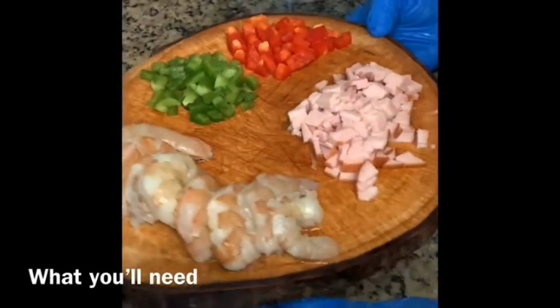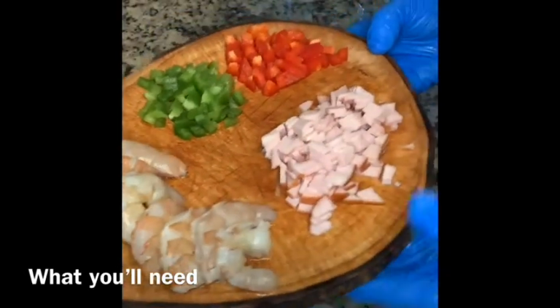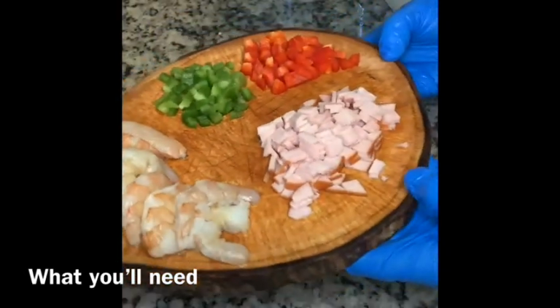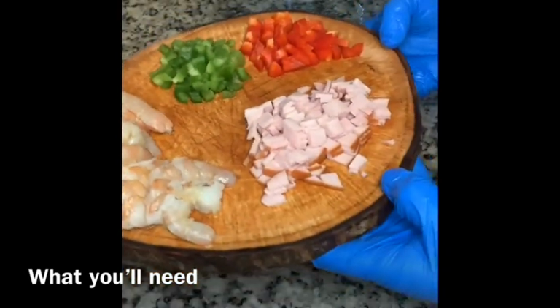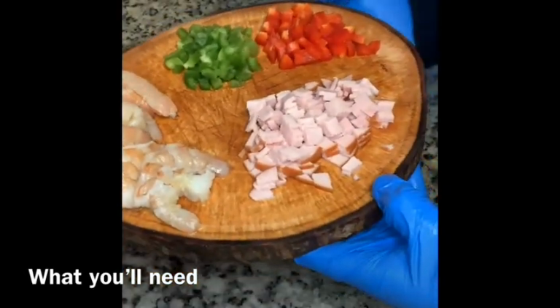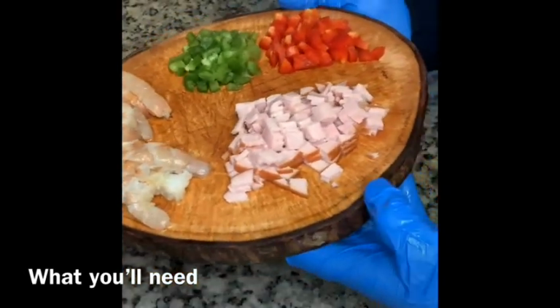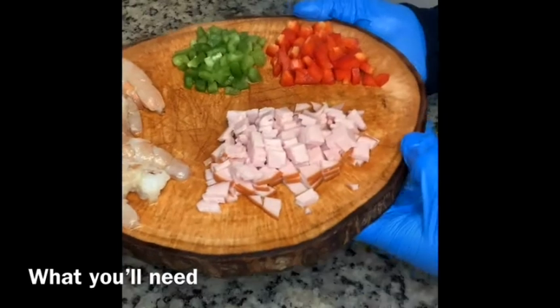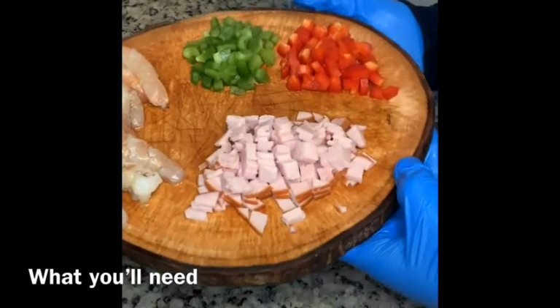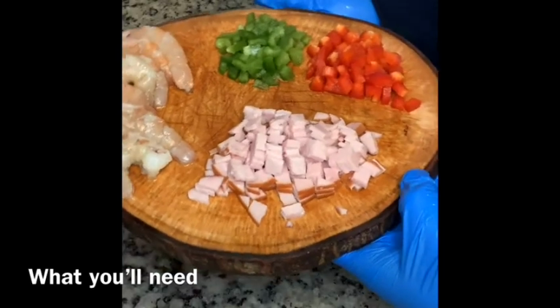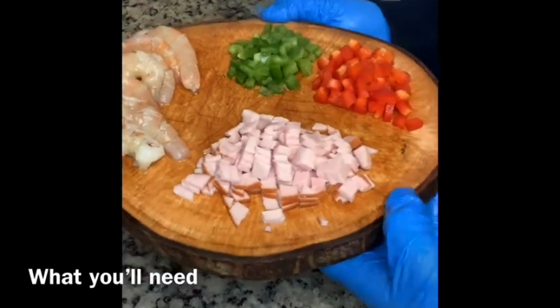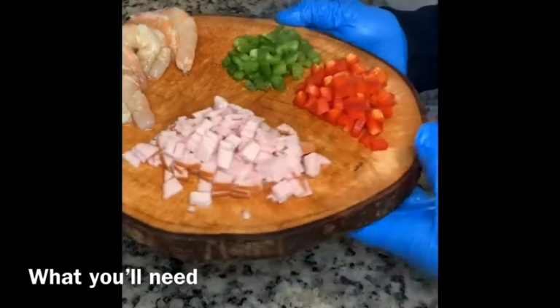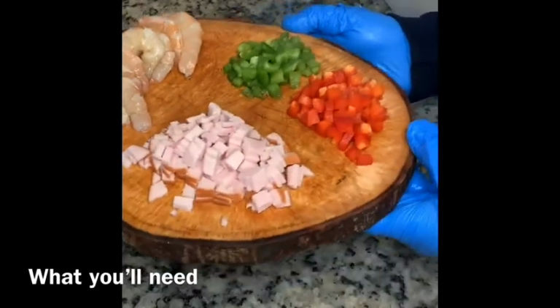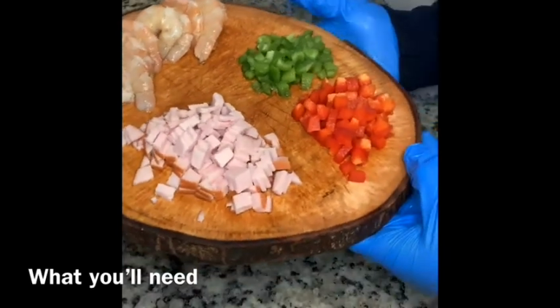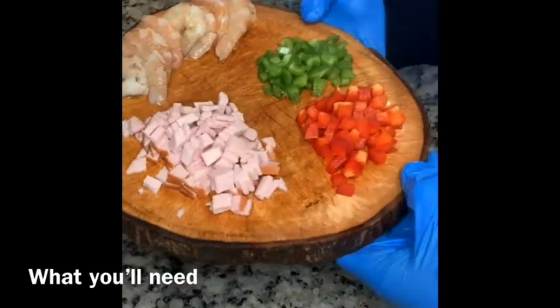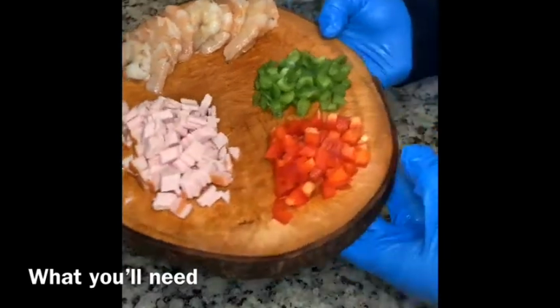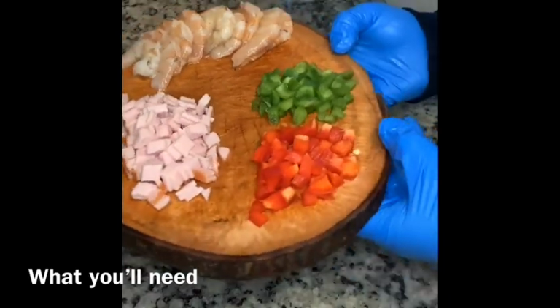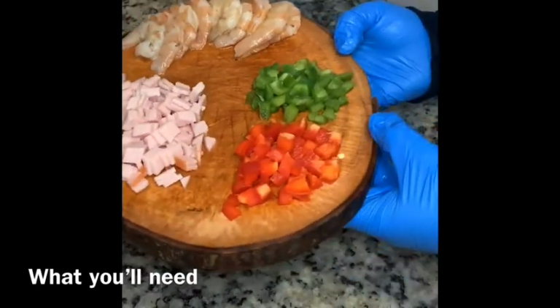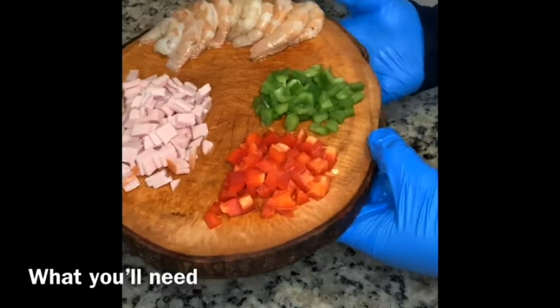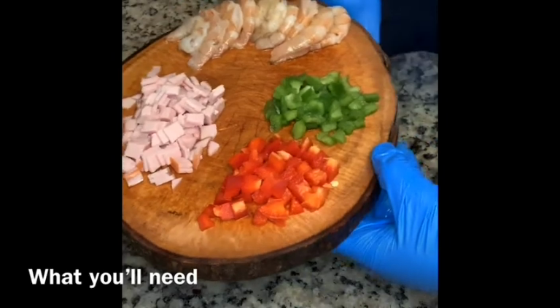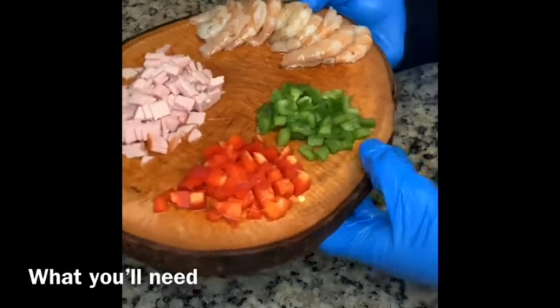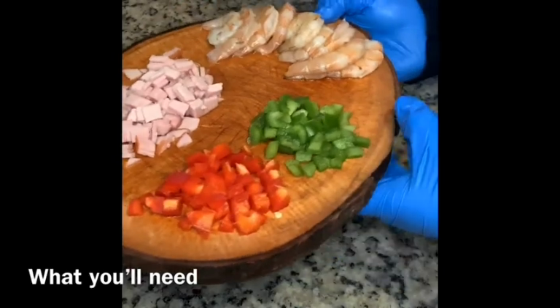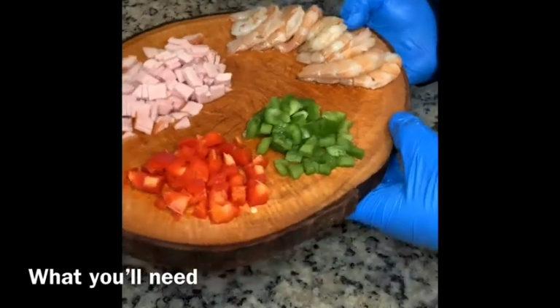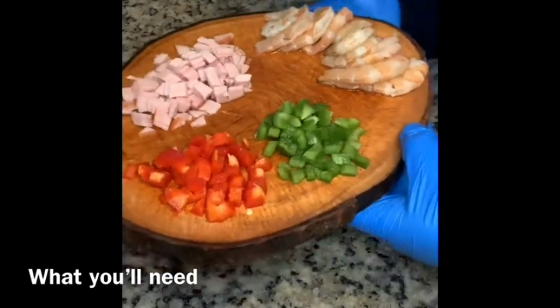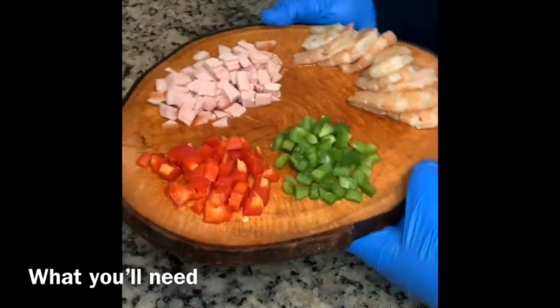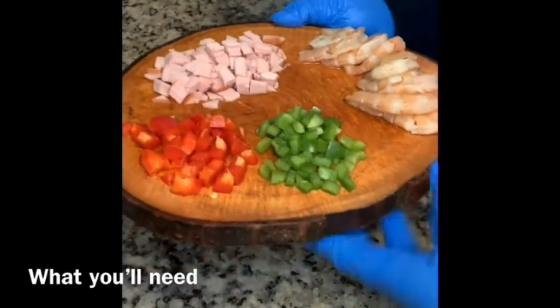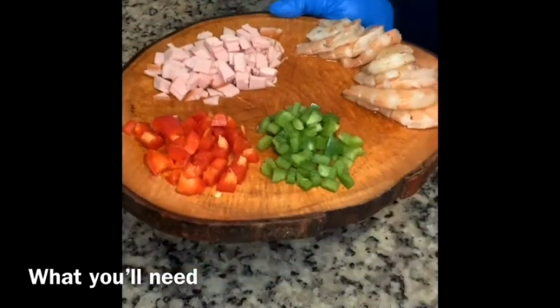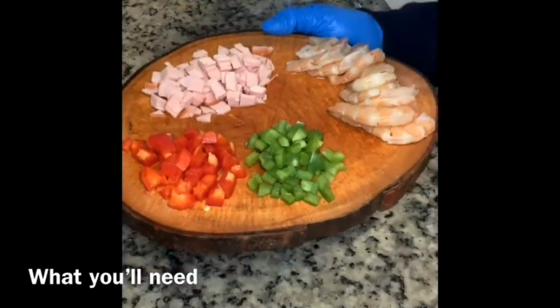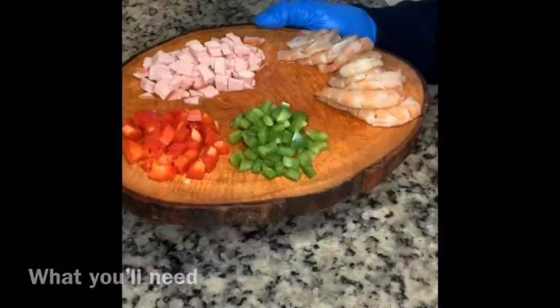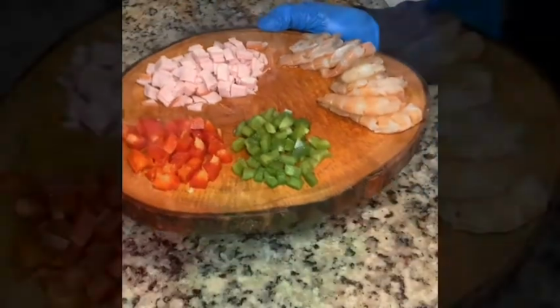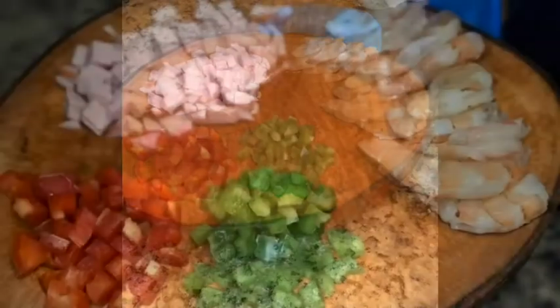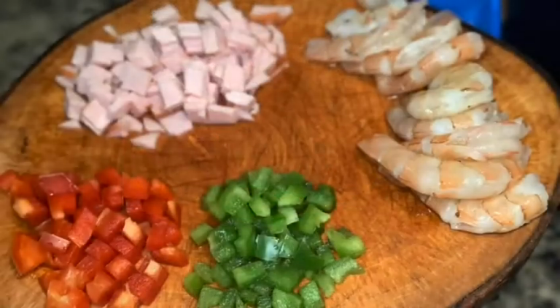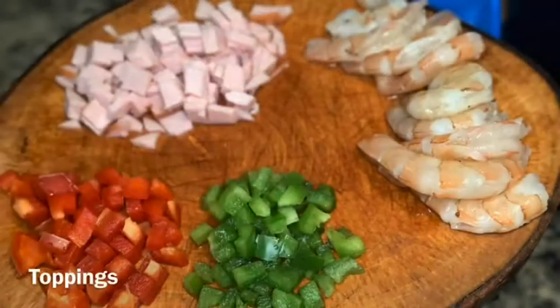This is what you'll need: some Canadian bacon, green pepper, red pepper, shrimp, some grits, and your choice of cheese. I used a Colby jack and sharp cheddar cheese crumble blend.